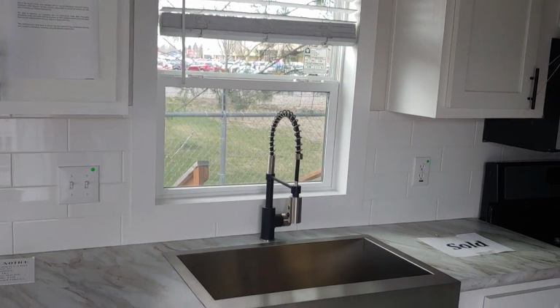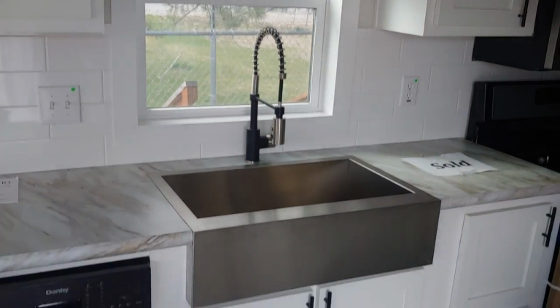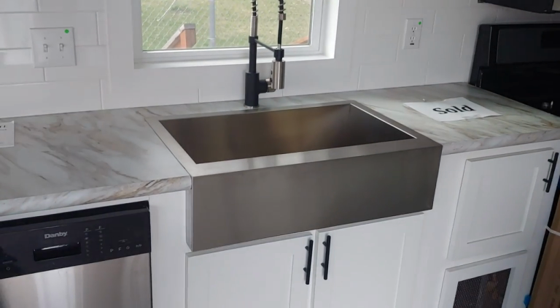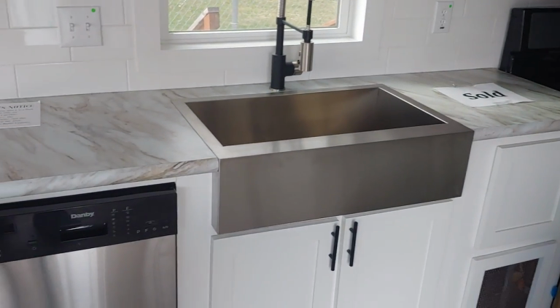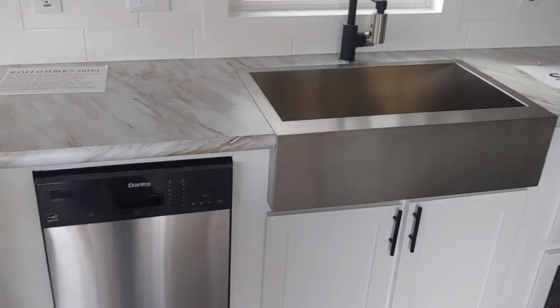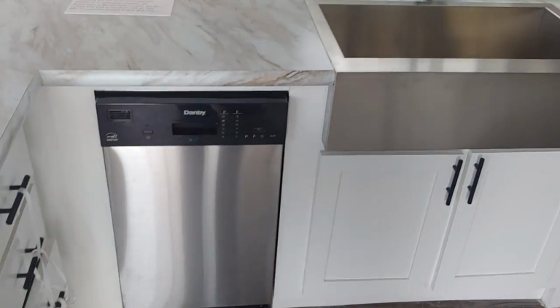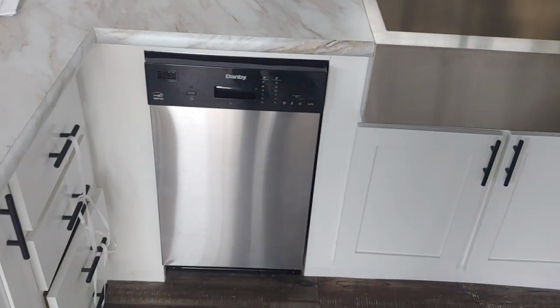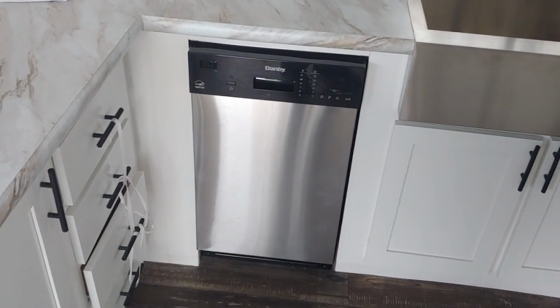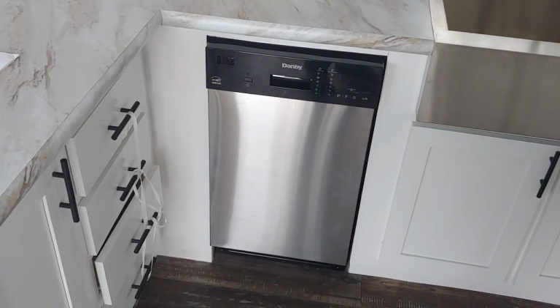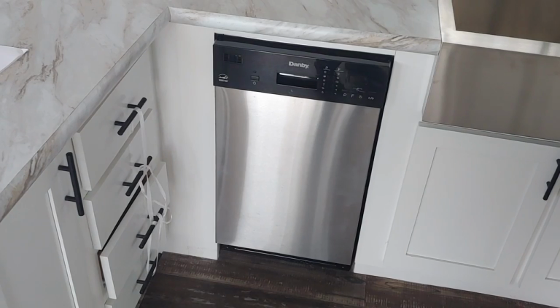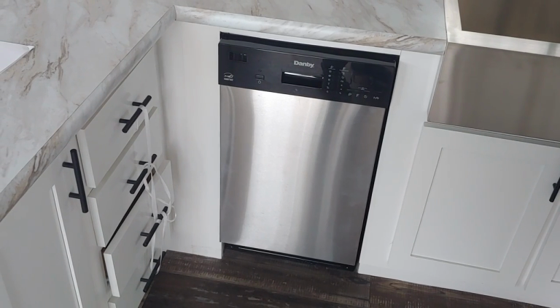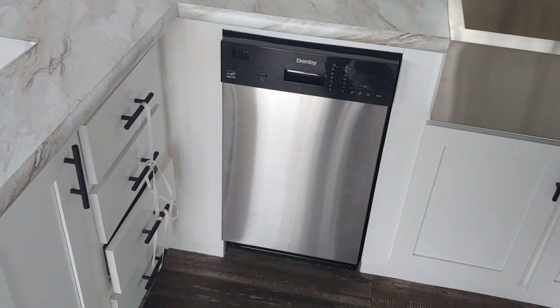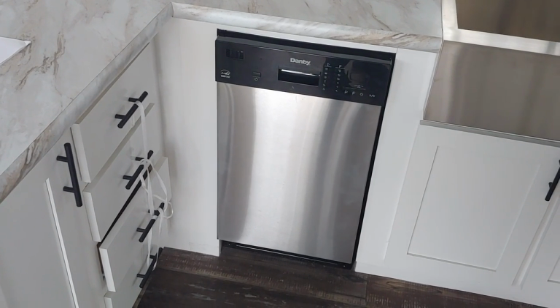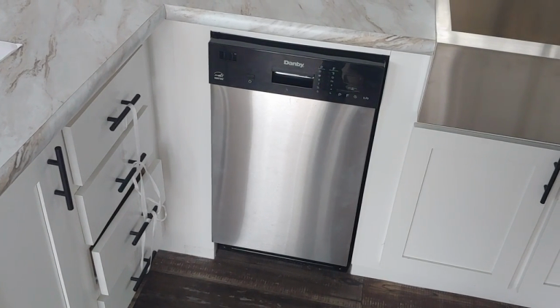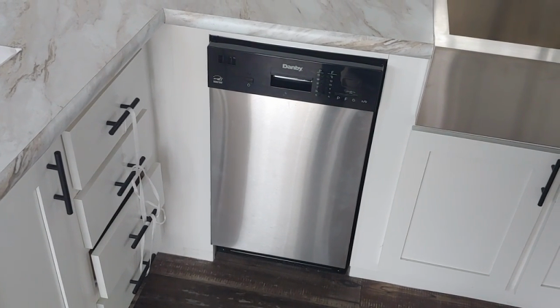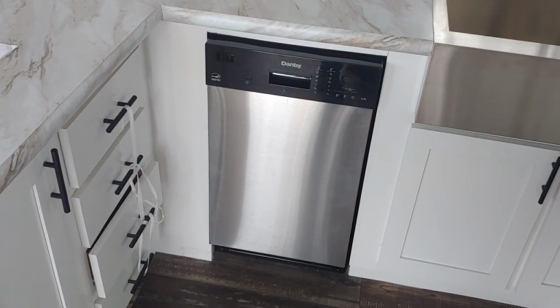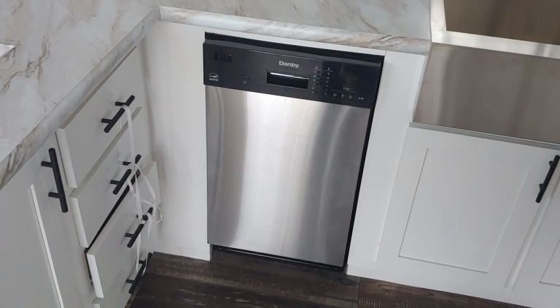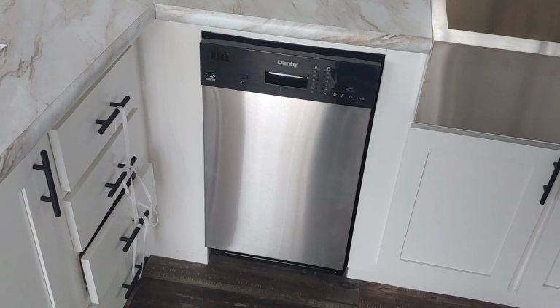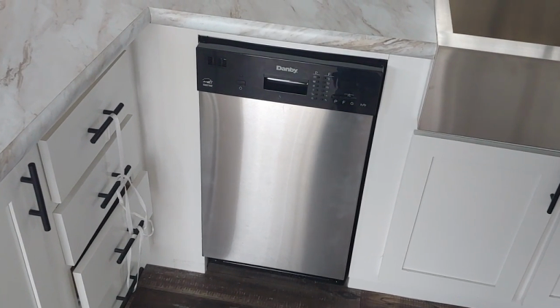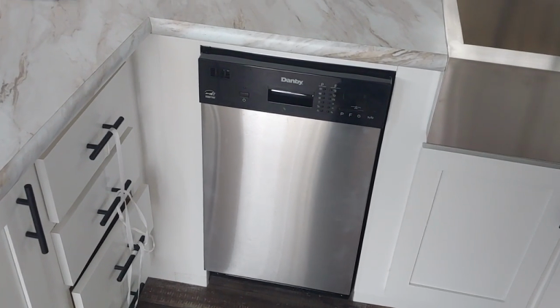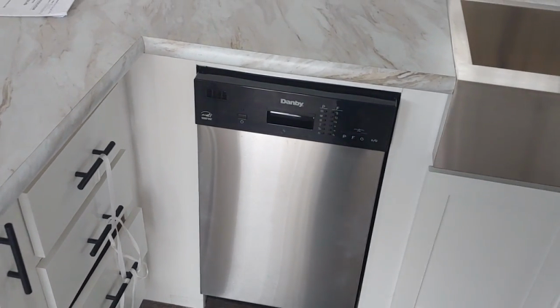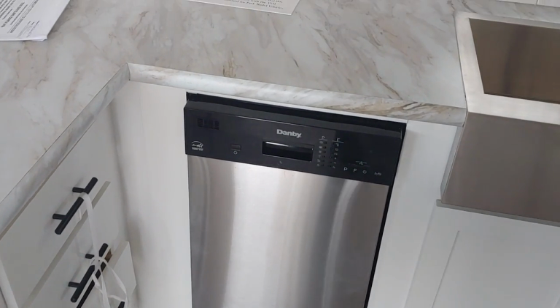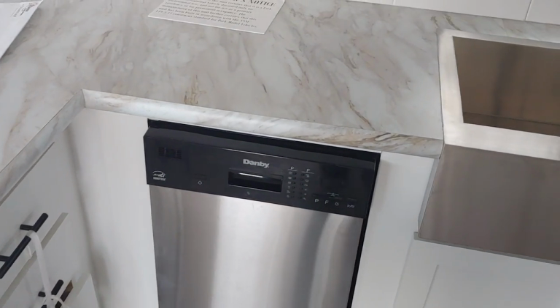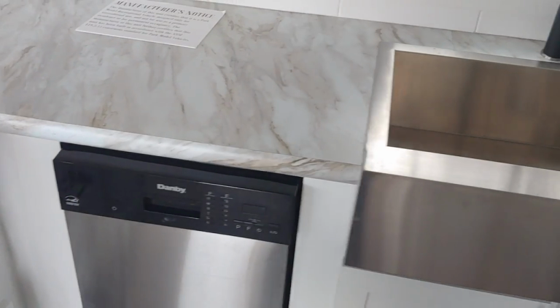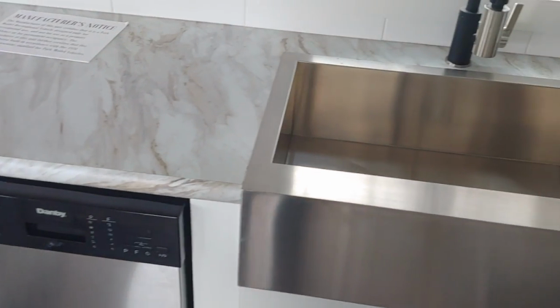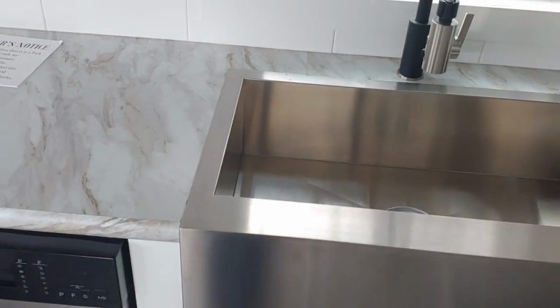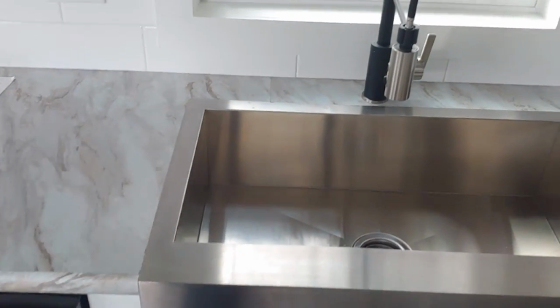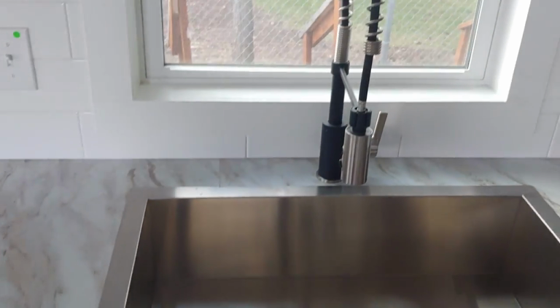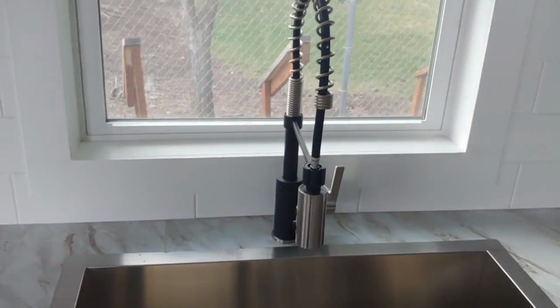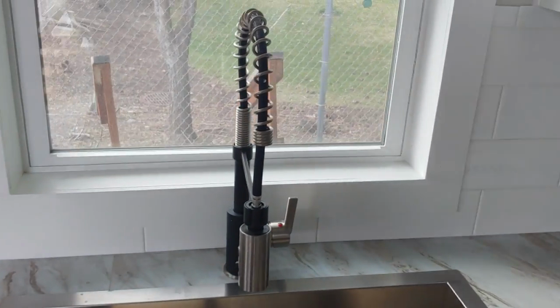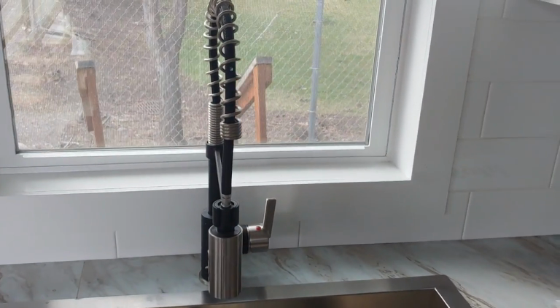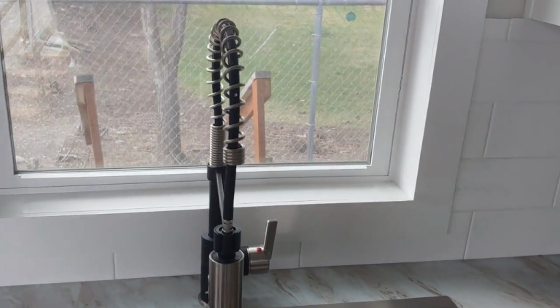Did the farmhouse sink, and we even did an 18 inch stainless steel dishwasher on this — normally a lot of people don't do that. You'll have a bank of drawers that are standard, but you can add the dishwasher if you'd like.